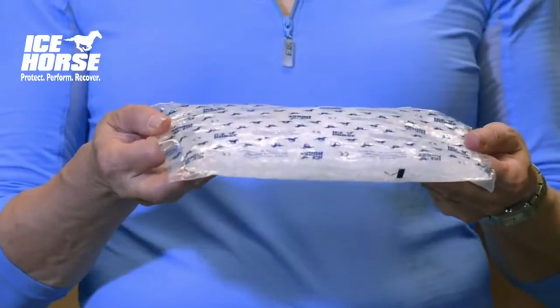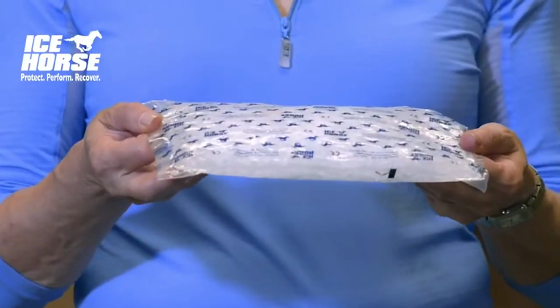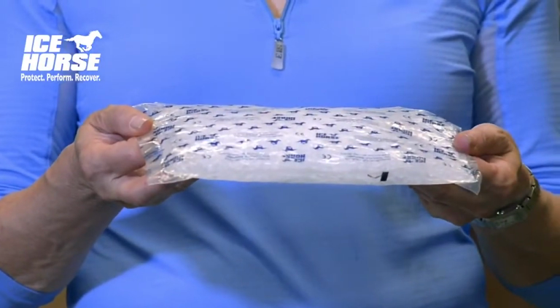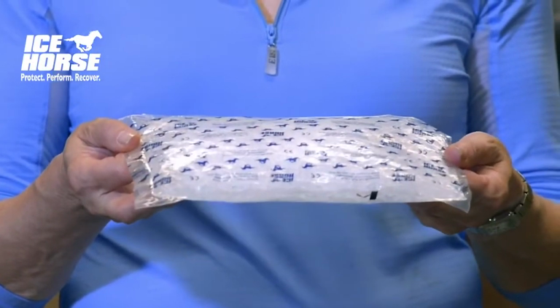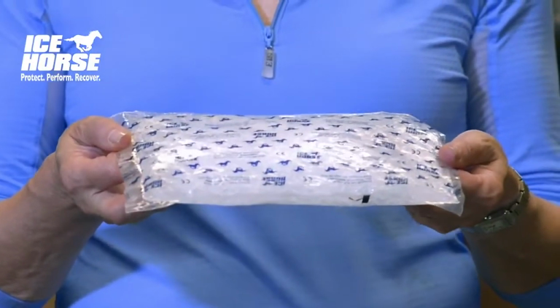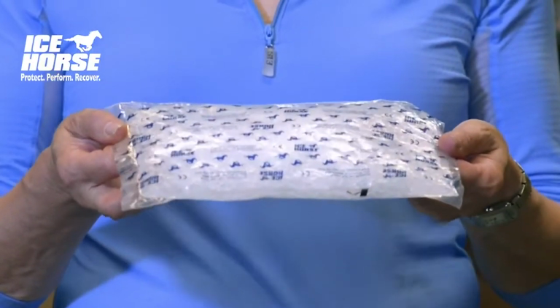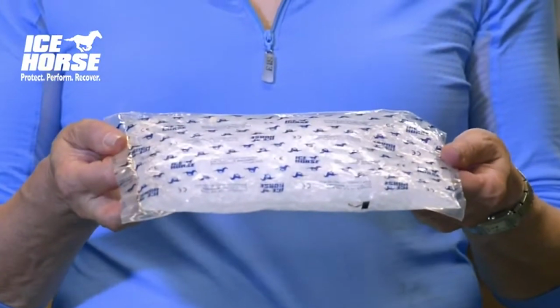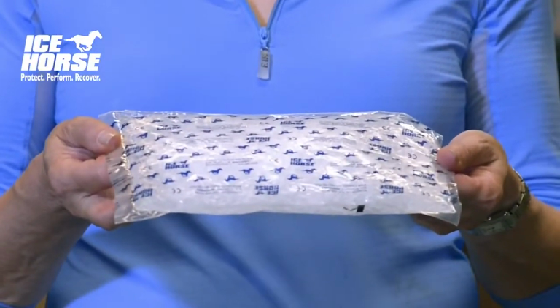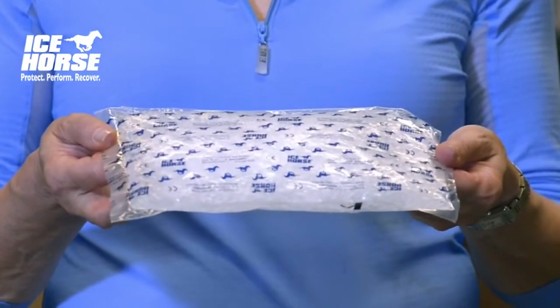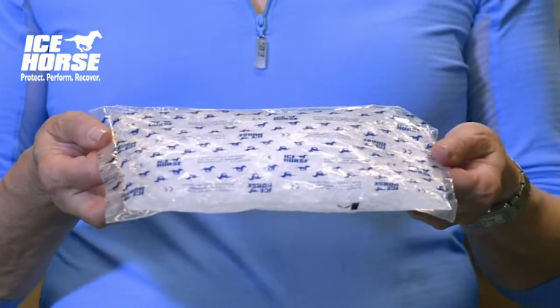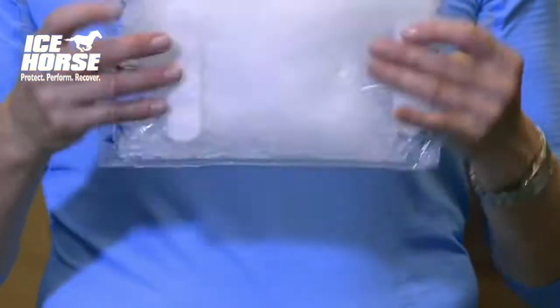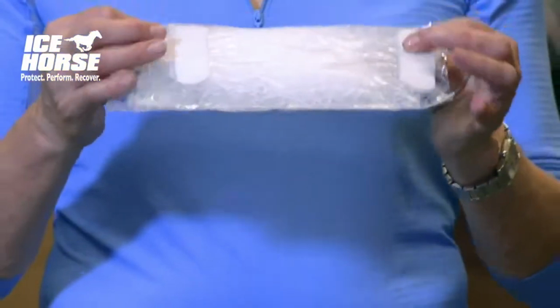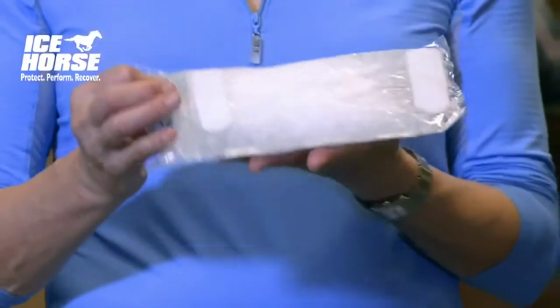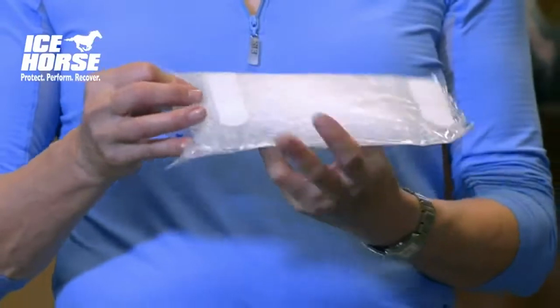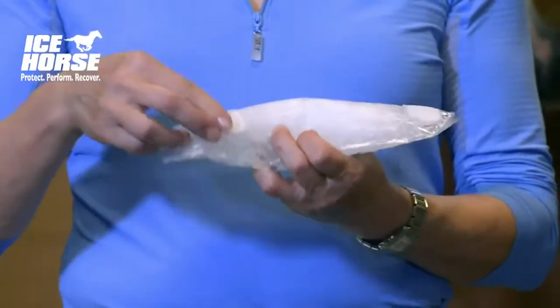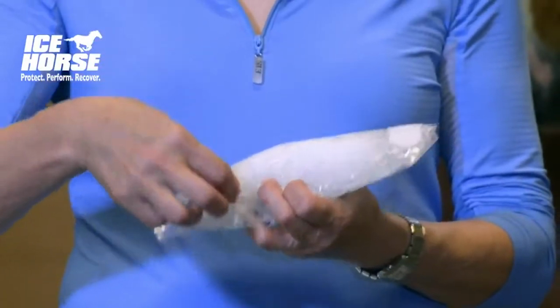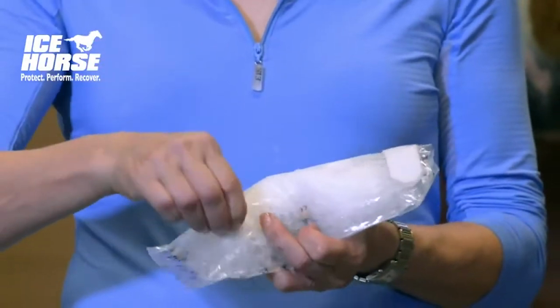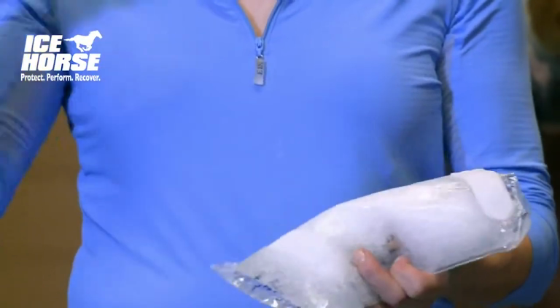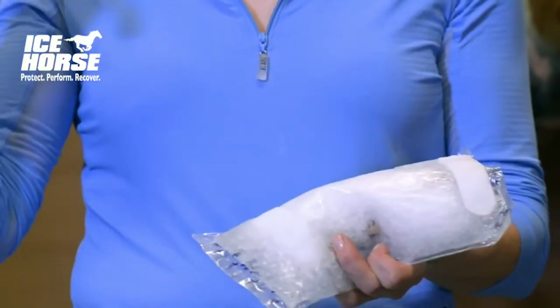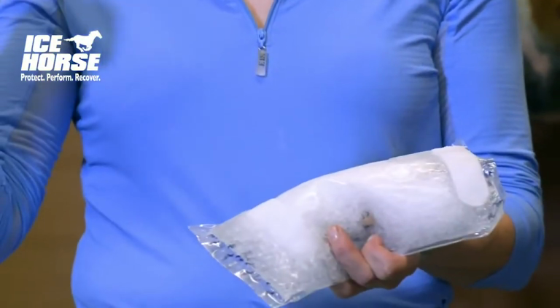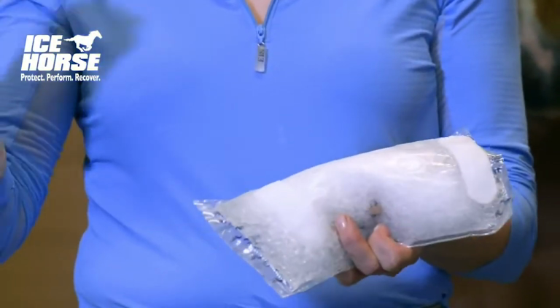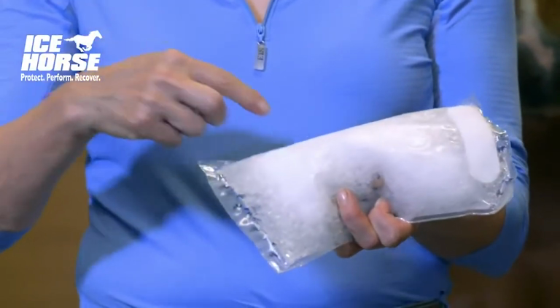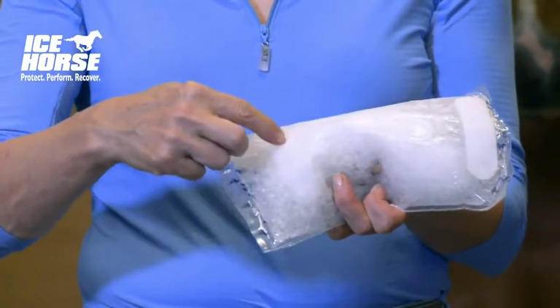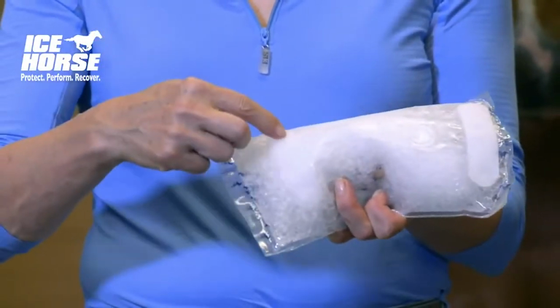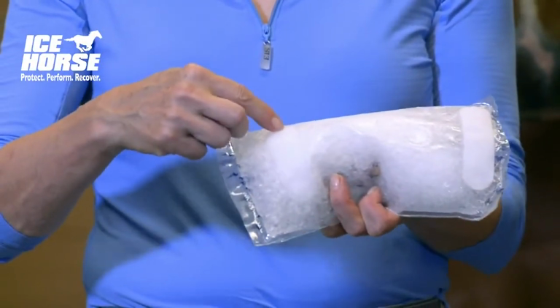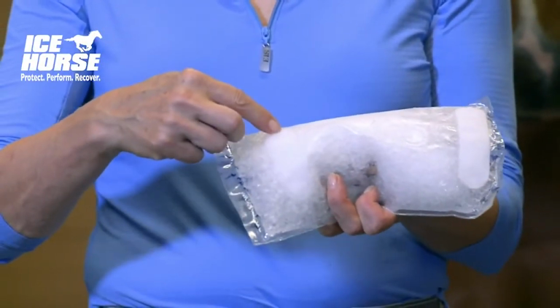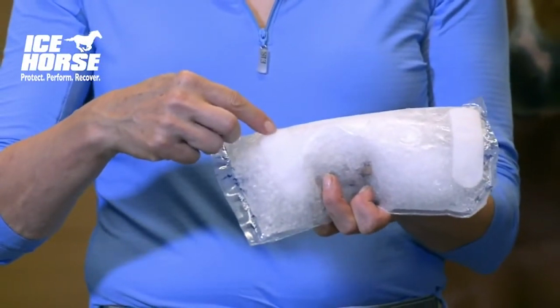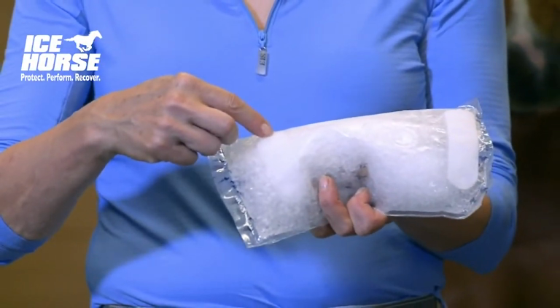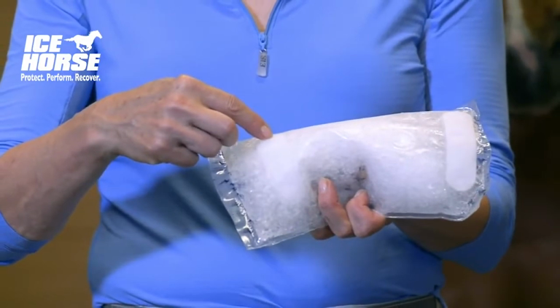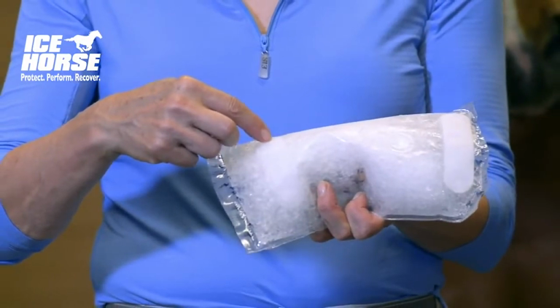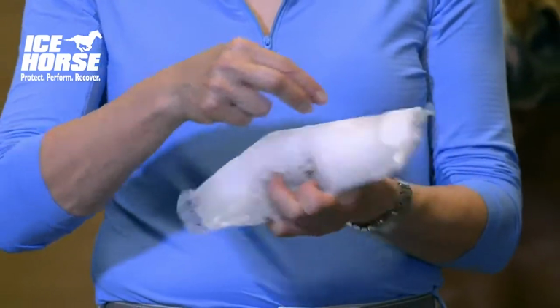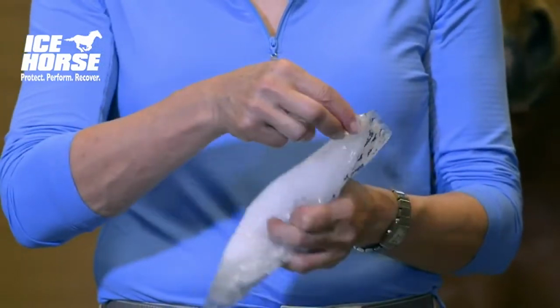When you remove your ice from the freezer it will look like this. Flip the packs over and remove the covers from the velcro strips so that it will stick properly to the landing pads.